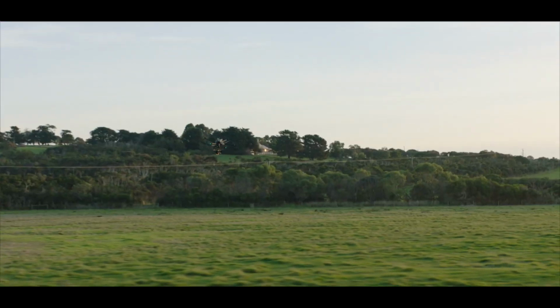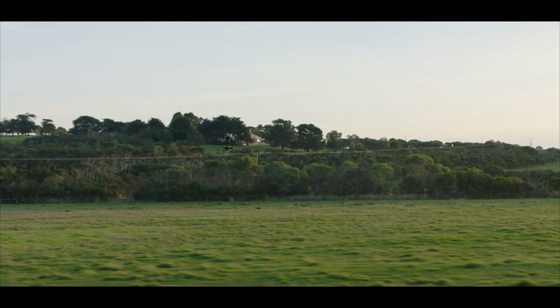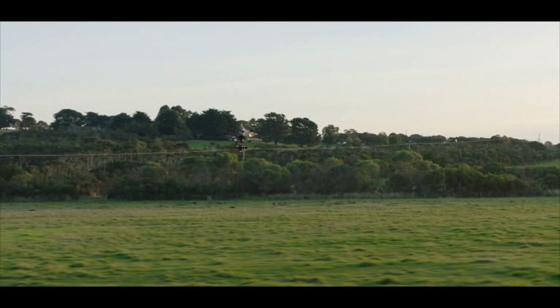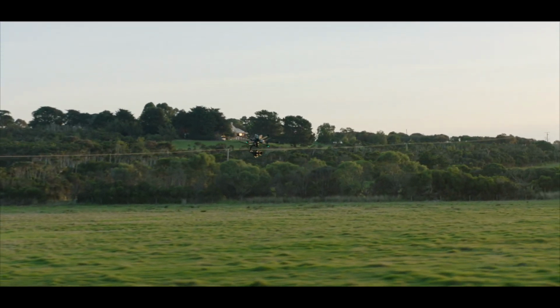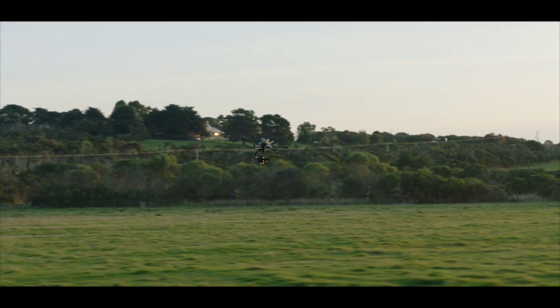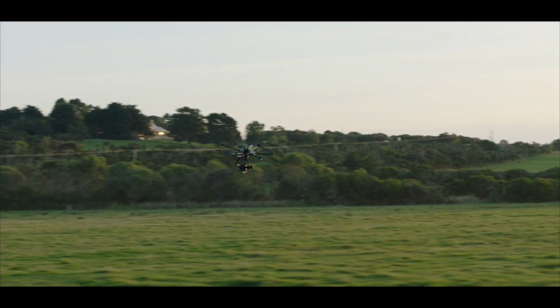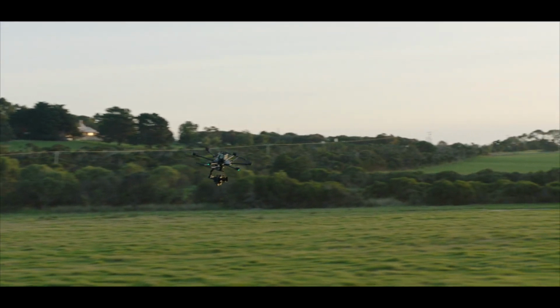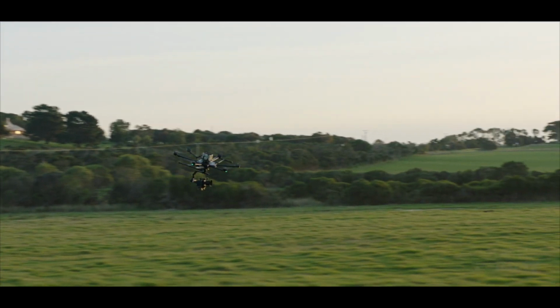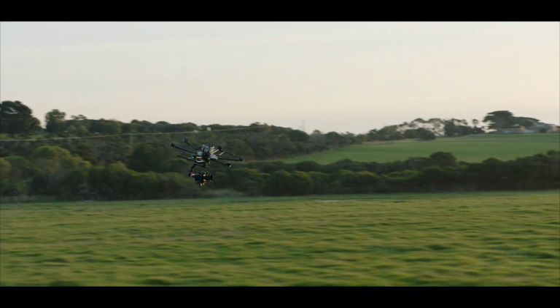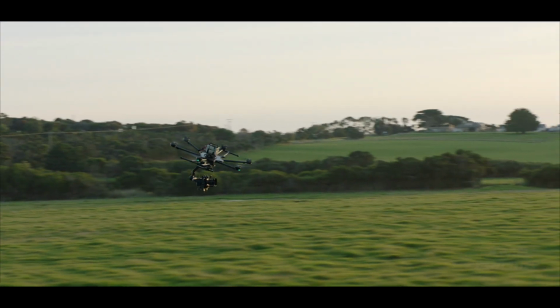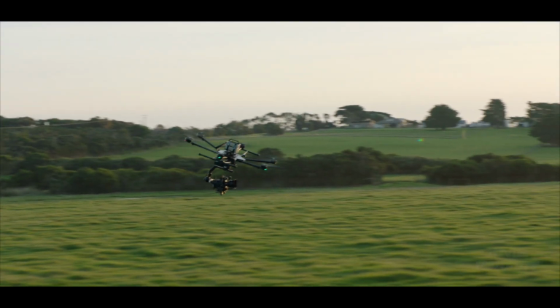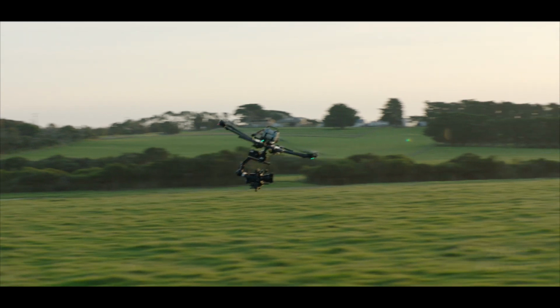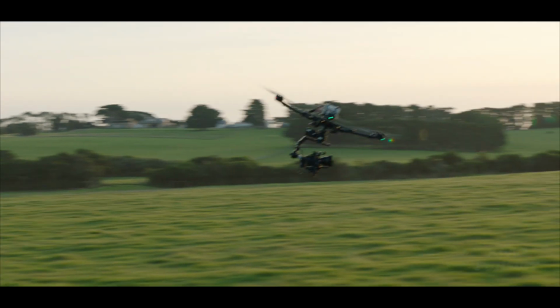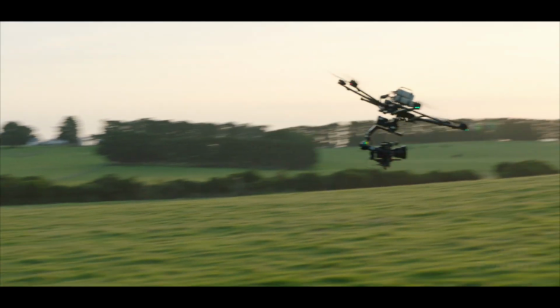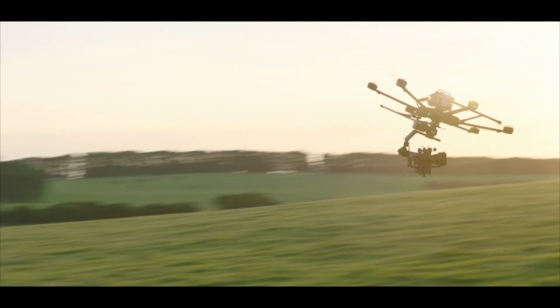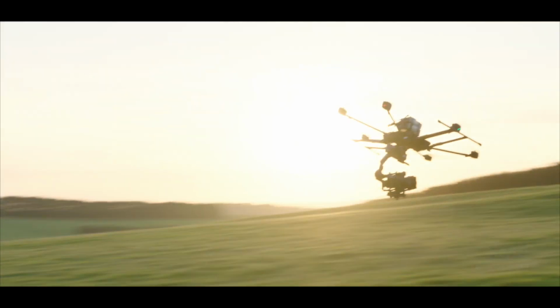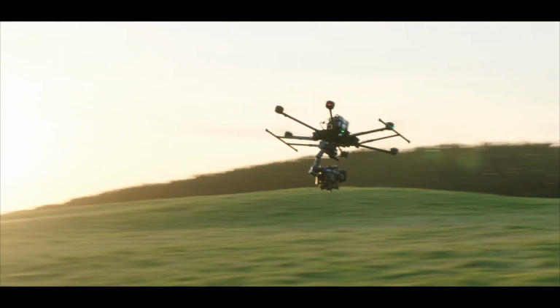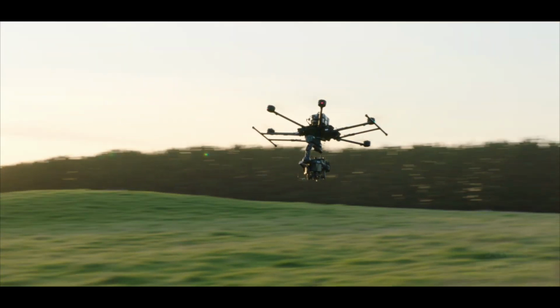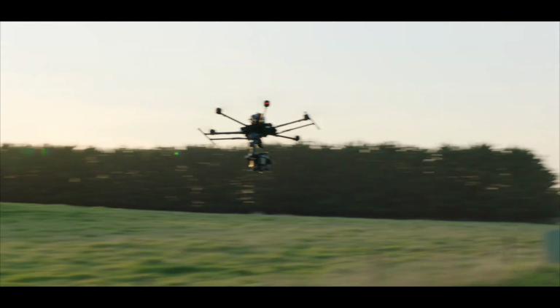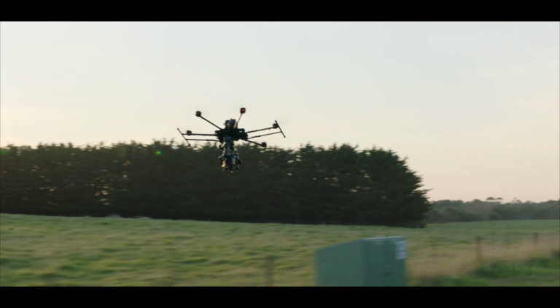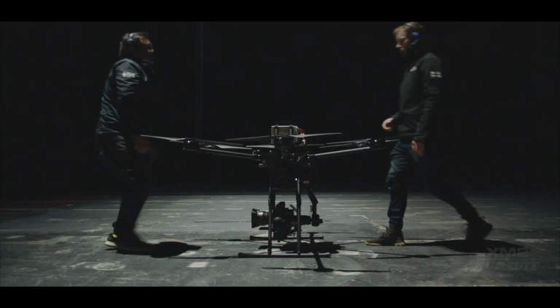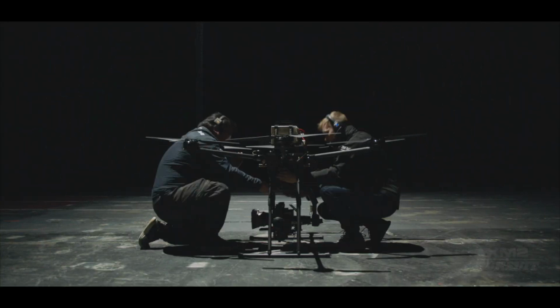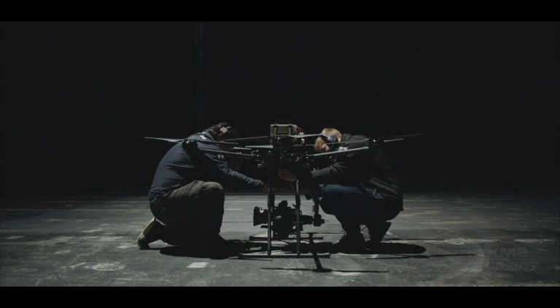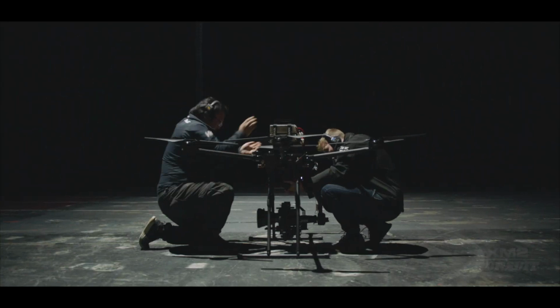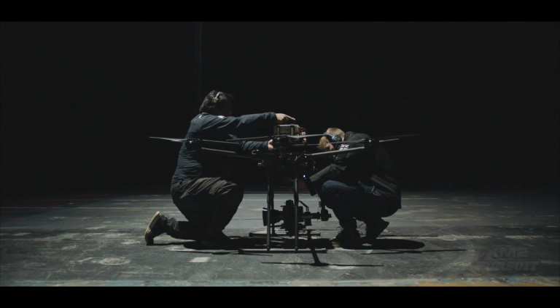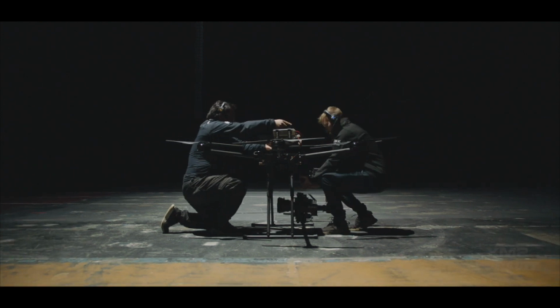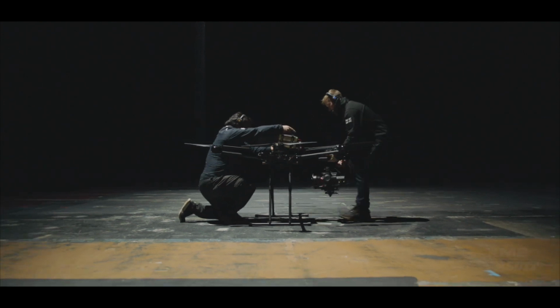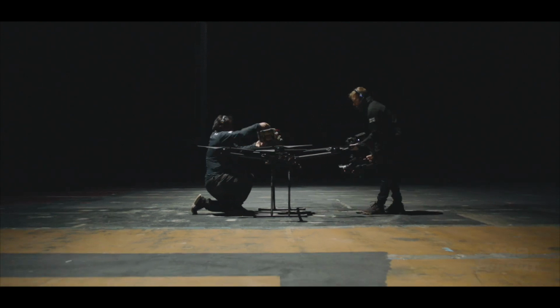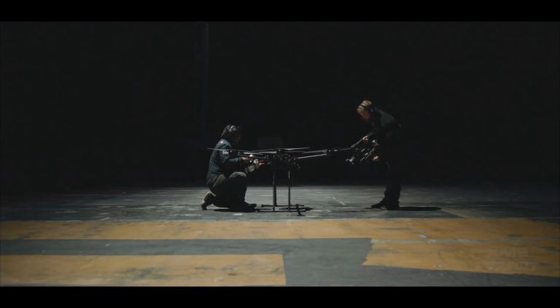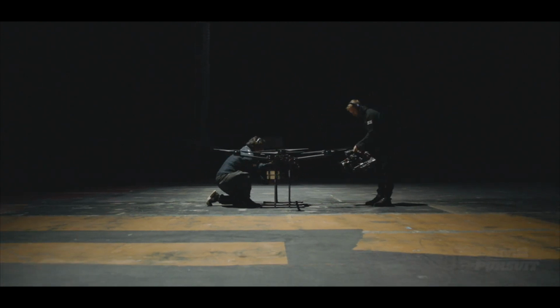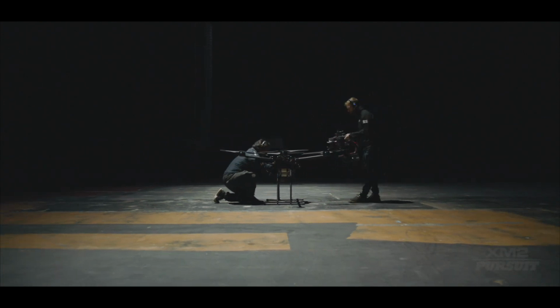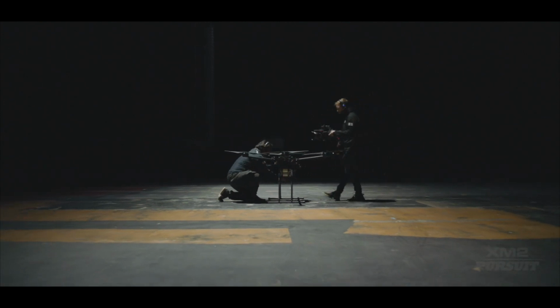Tango 2 remains an agile aircraft, comfortably reaching speeds in excess of 70 miles per hour. Quick-release components mean that you can be ready to fly in a matter of minutes without the need for tools.